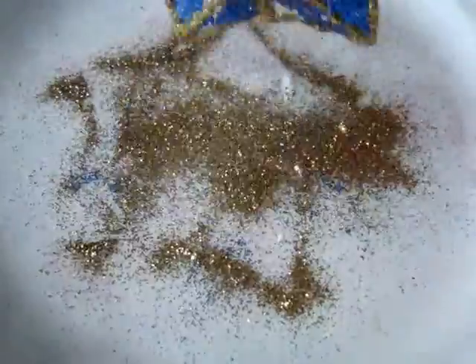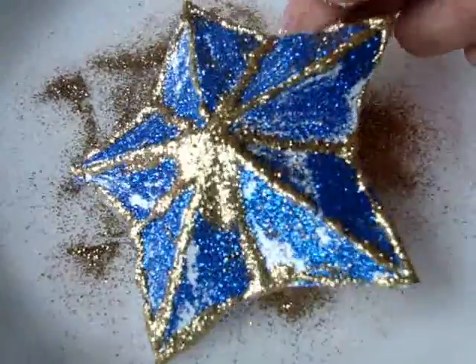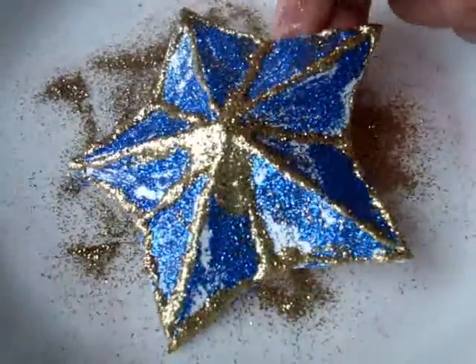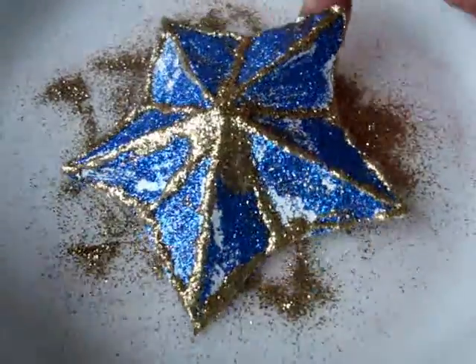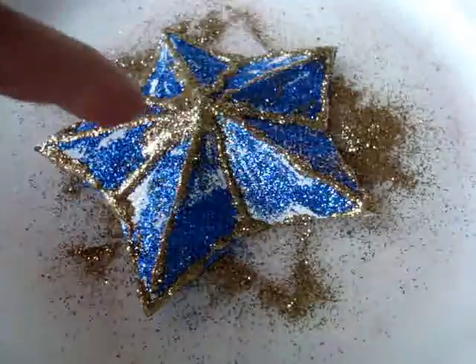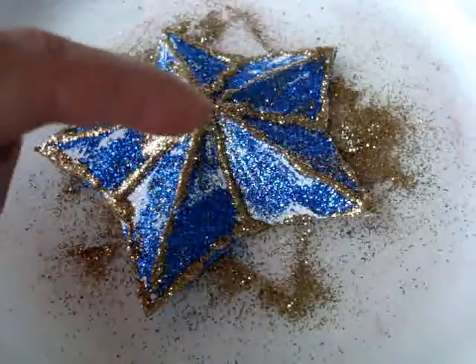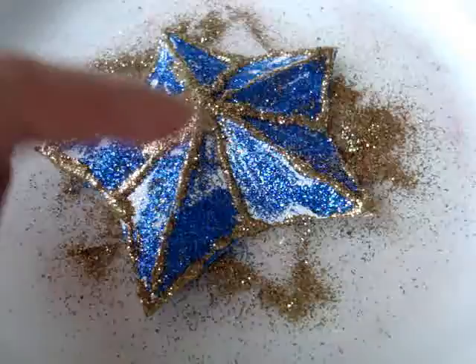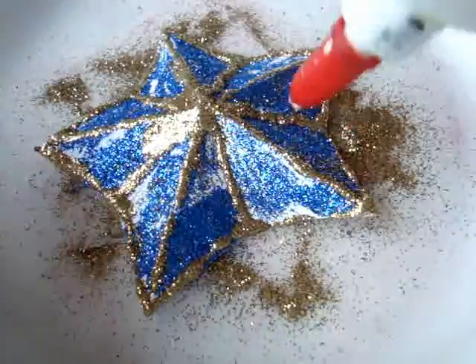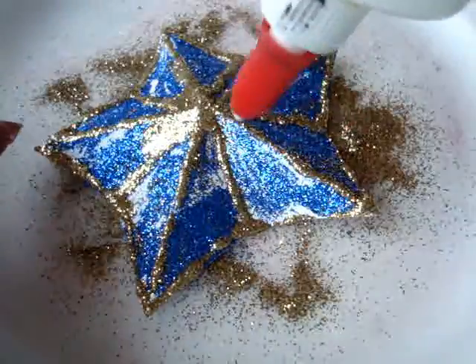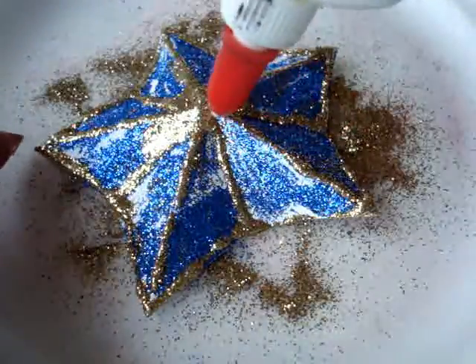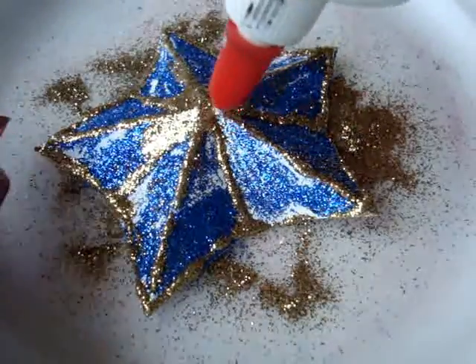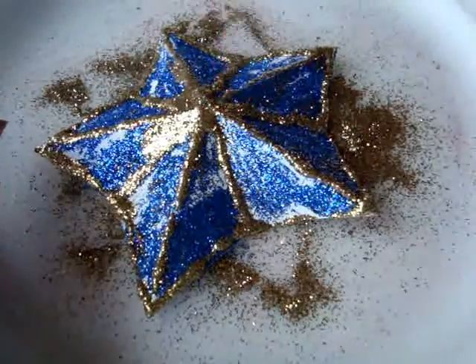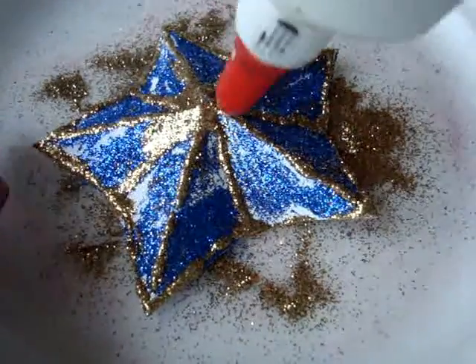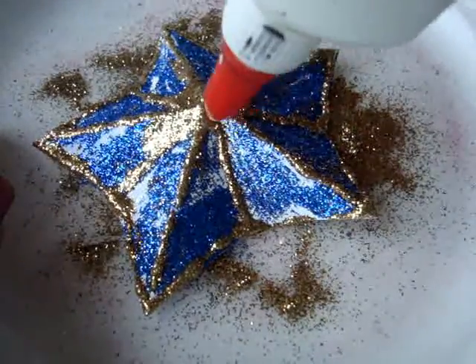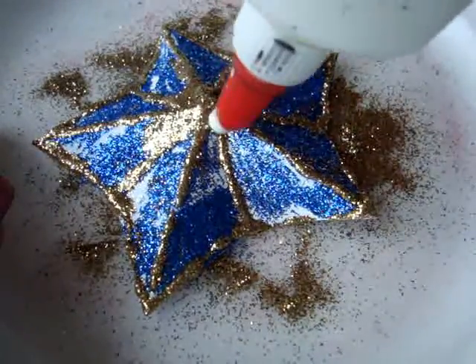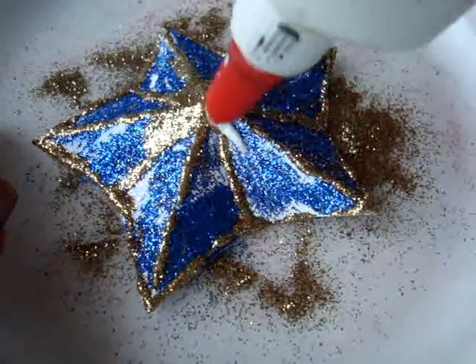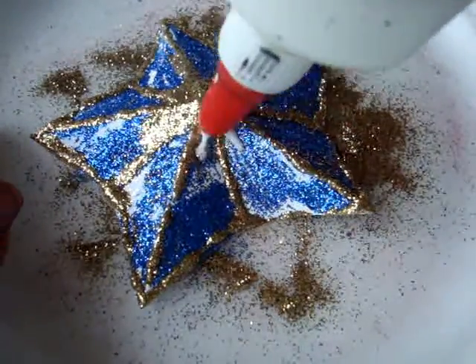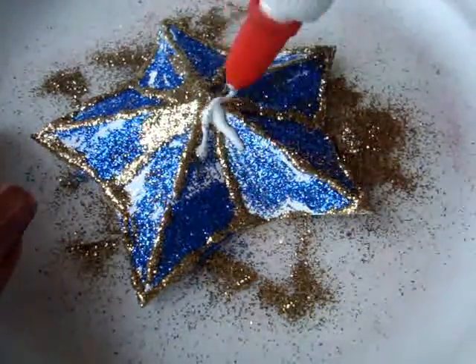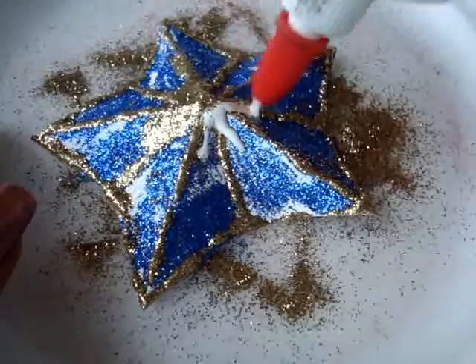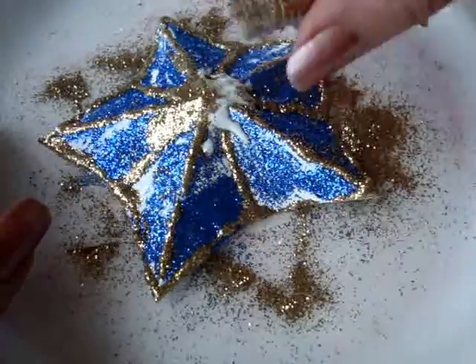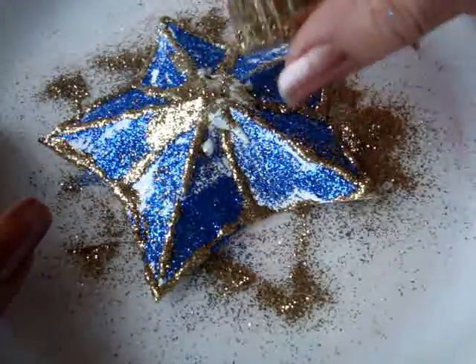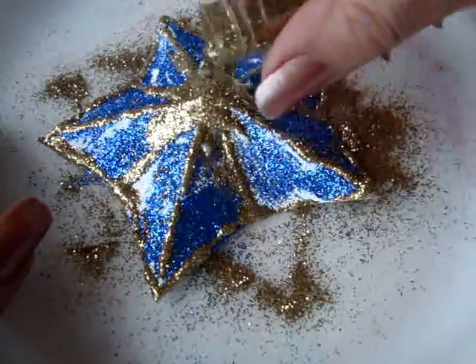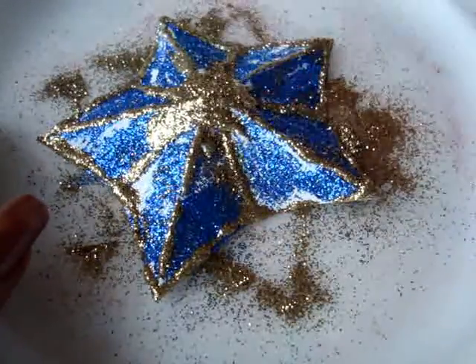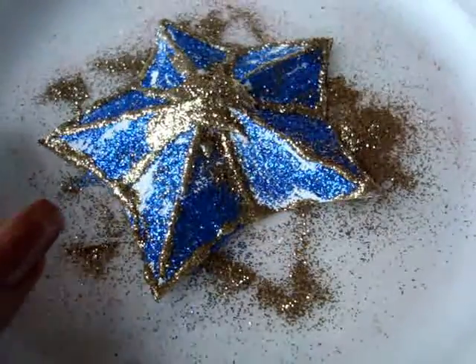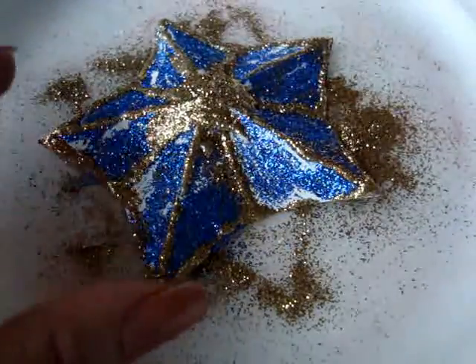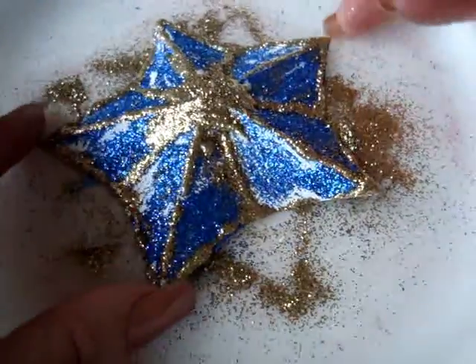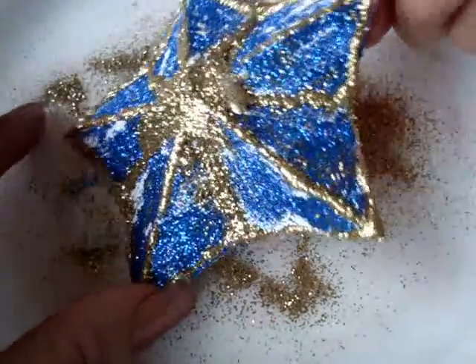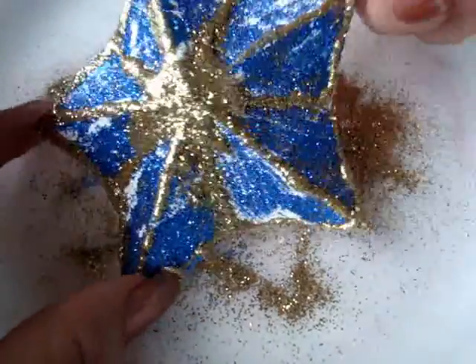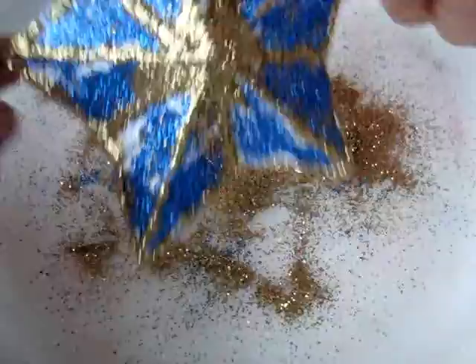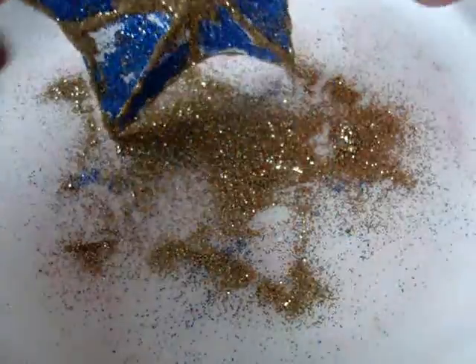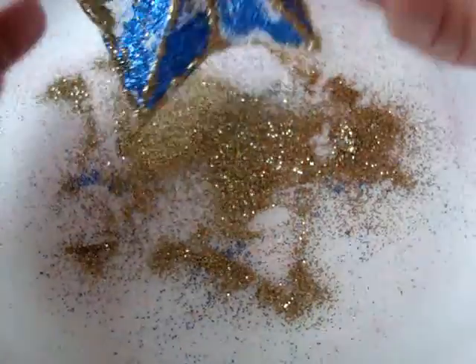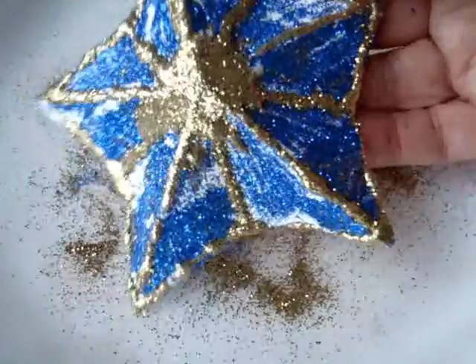Since it wants to bleed down the sides, I usually just add a little bit extra and just go with it.